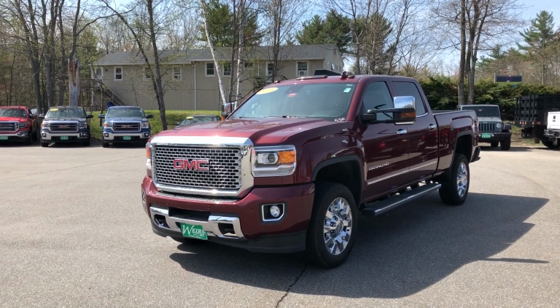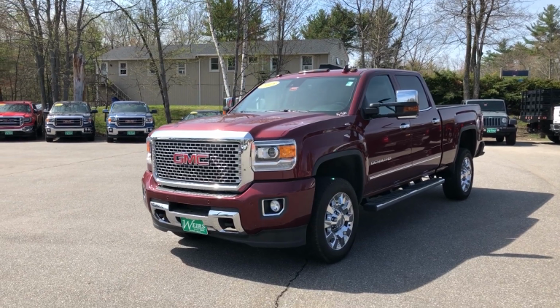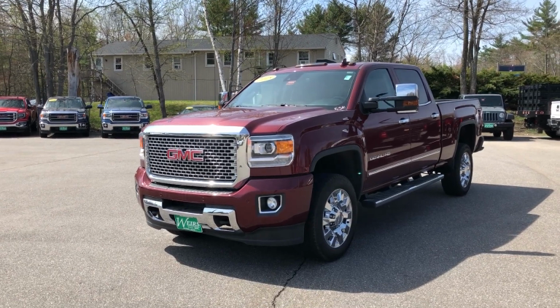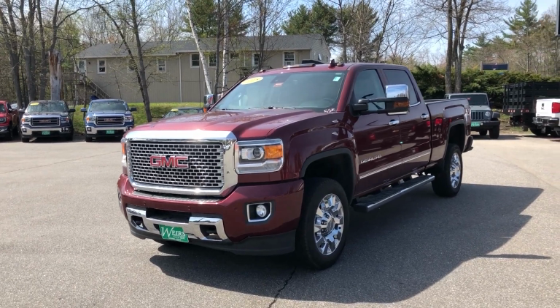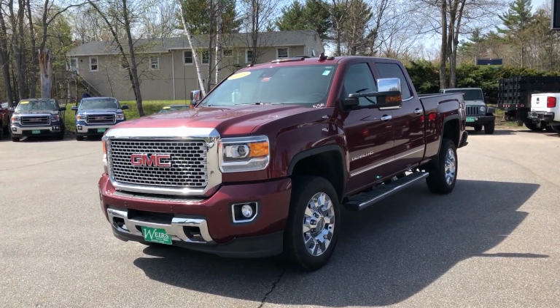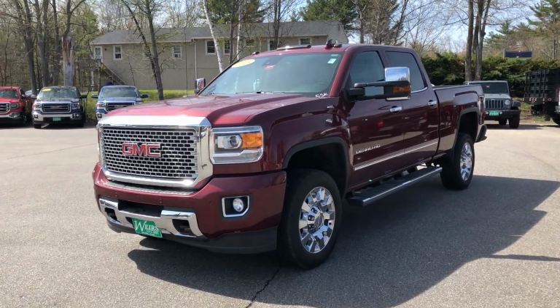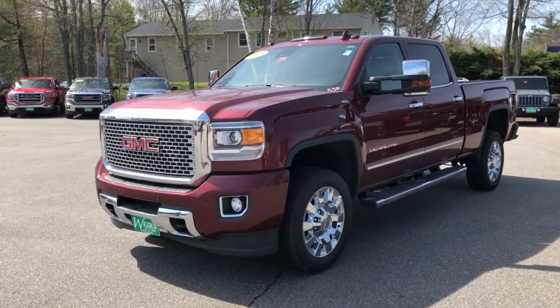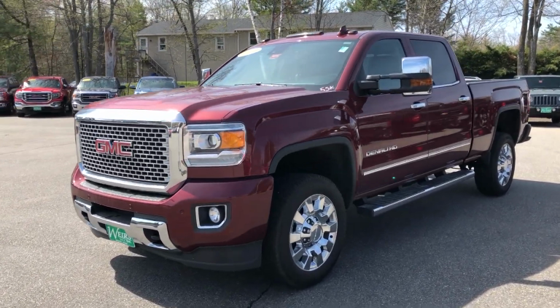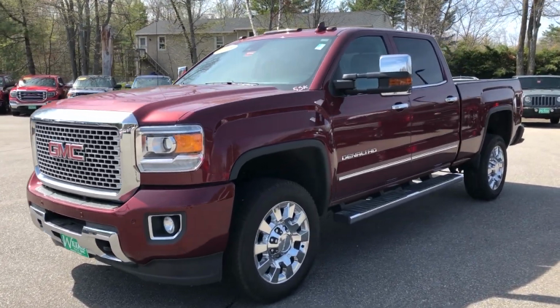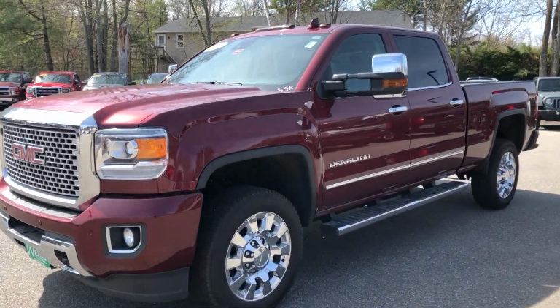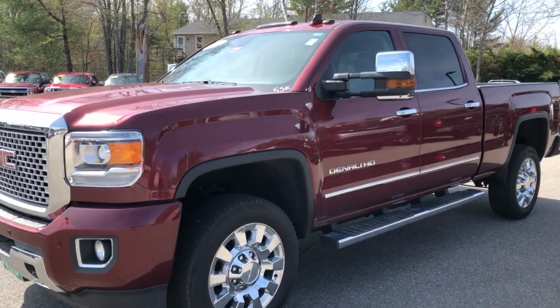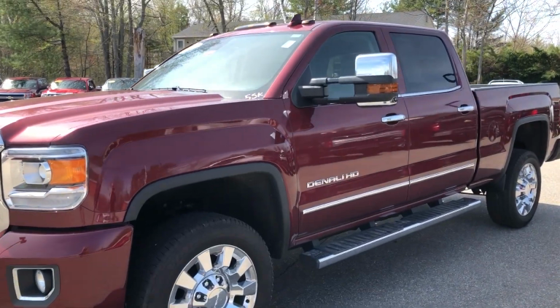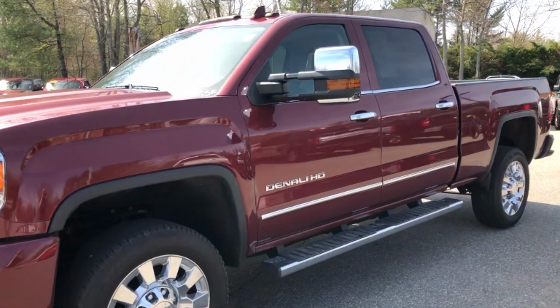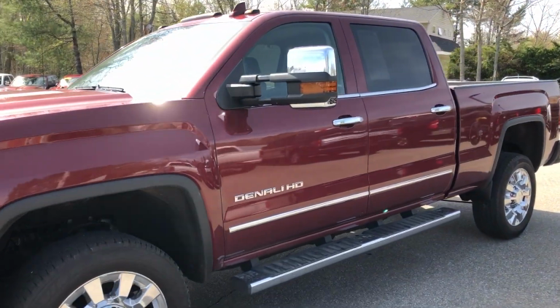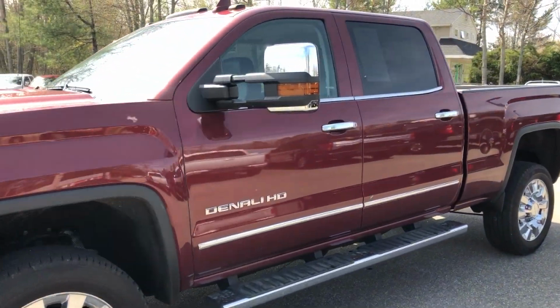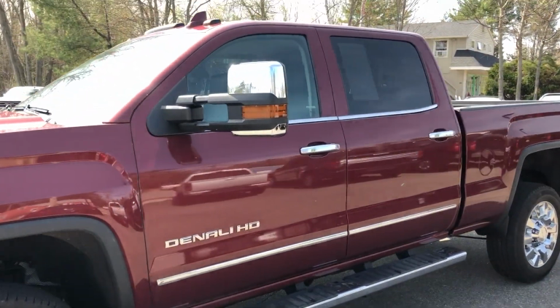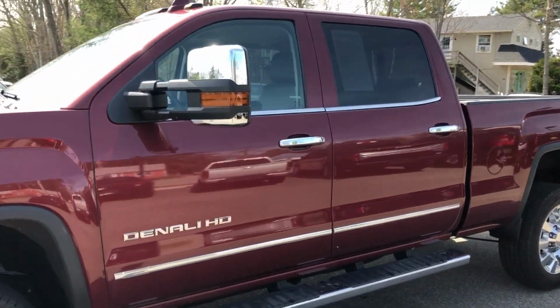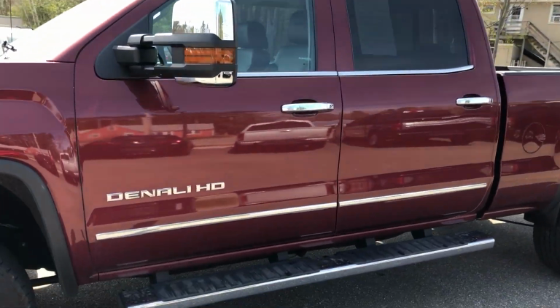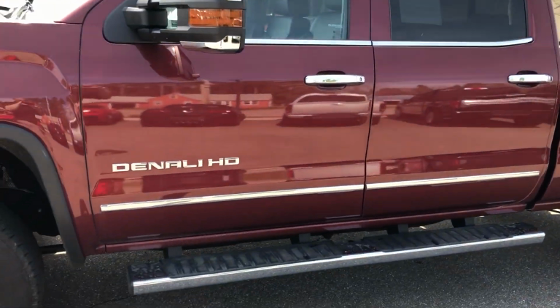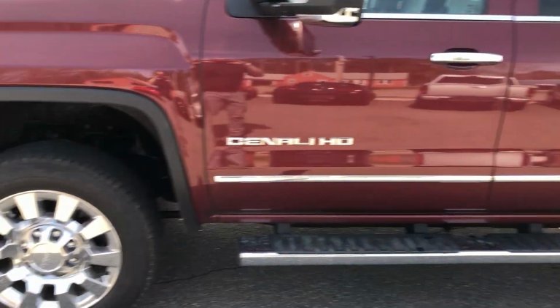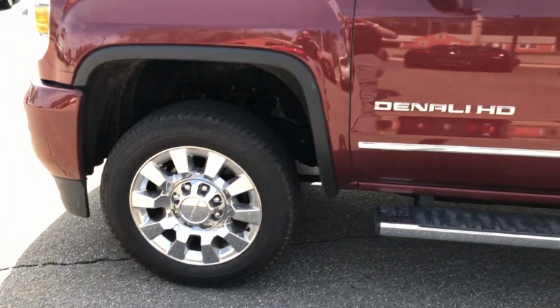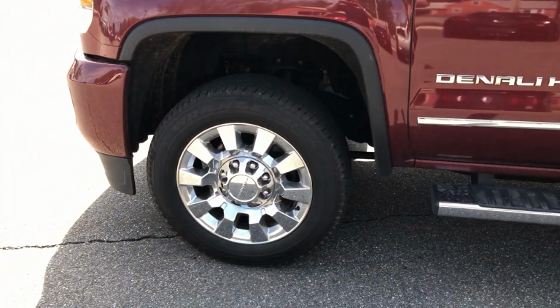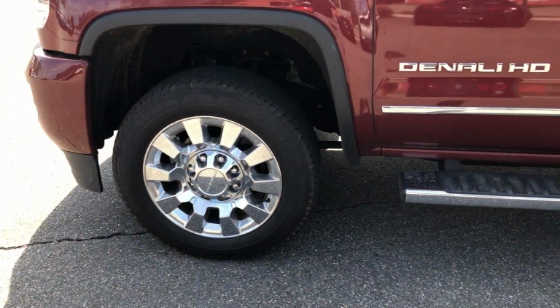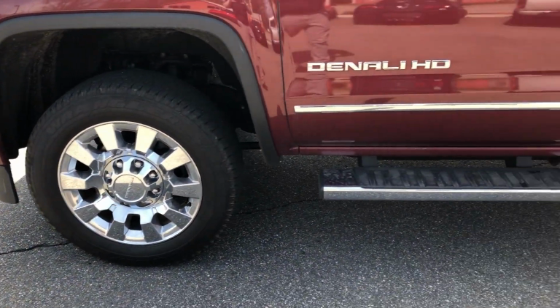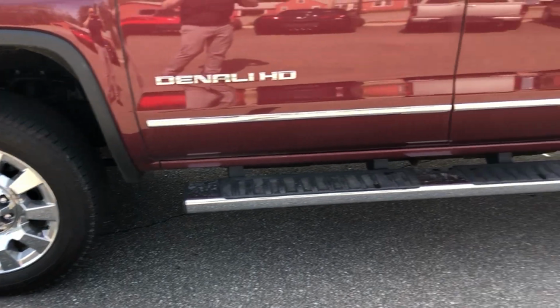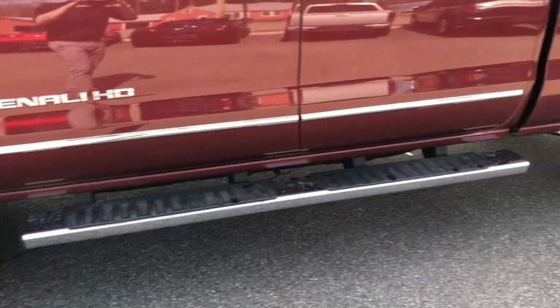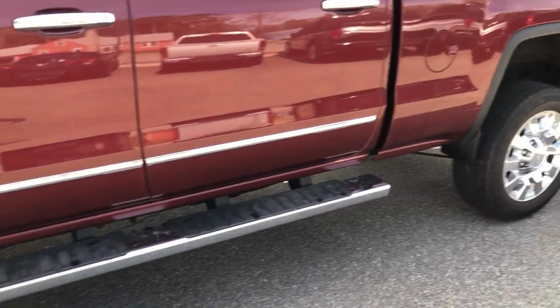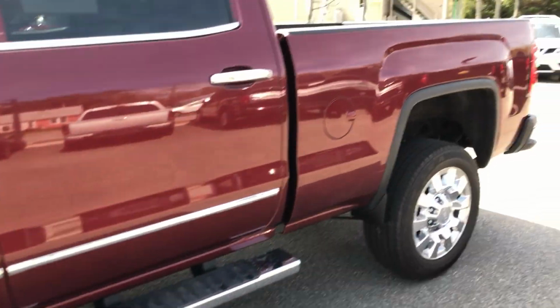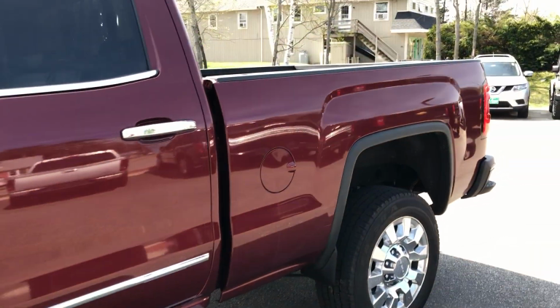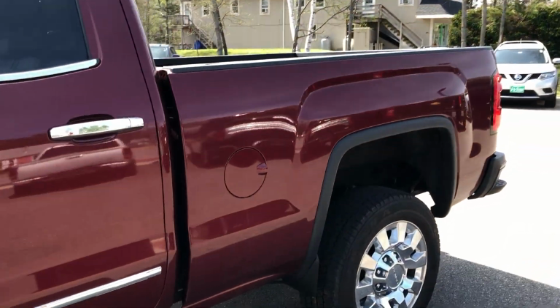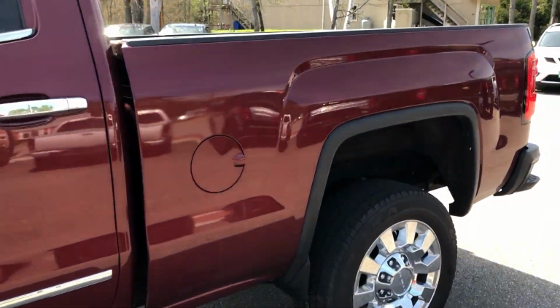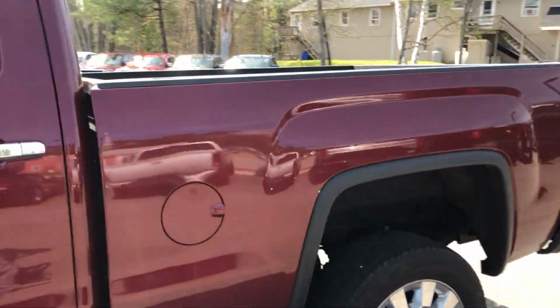Hey there, good morning. Josh at Wears here giving you a quick walk-around video of this 2015 Denali 2500. Here's the chrome rims and the nice chrome running boards.